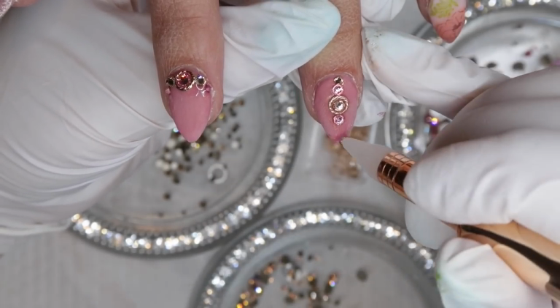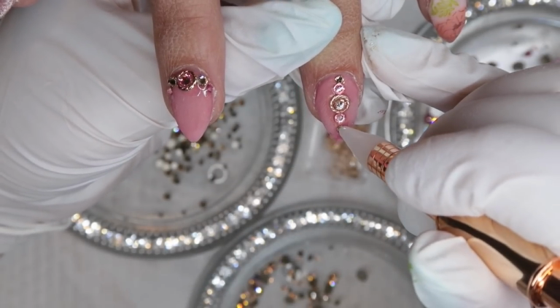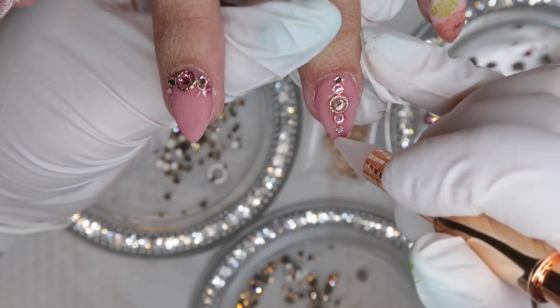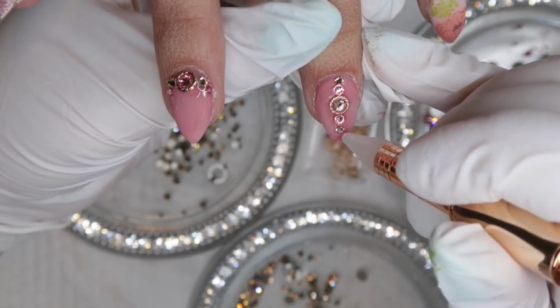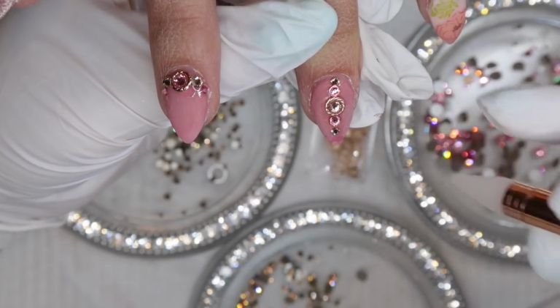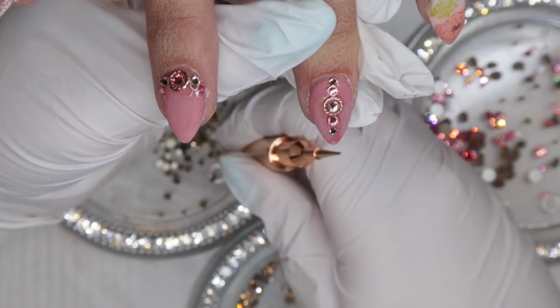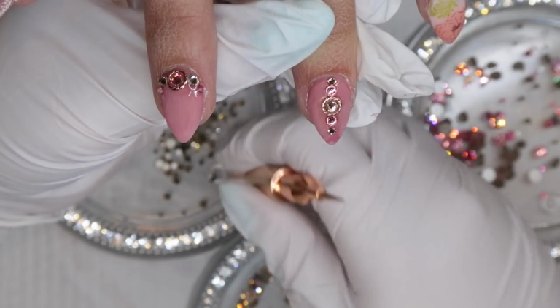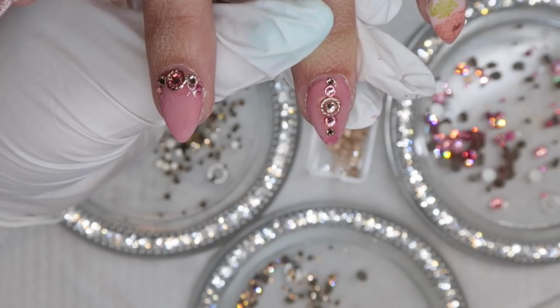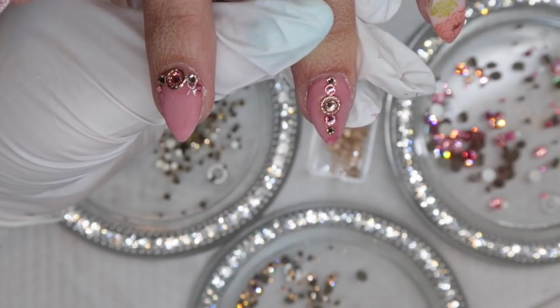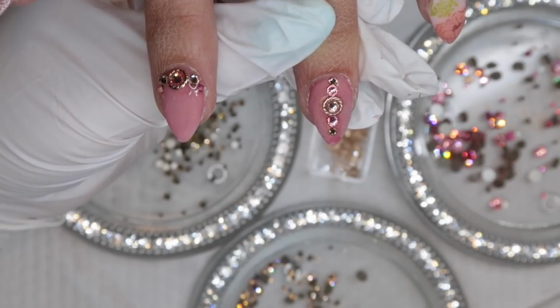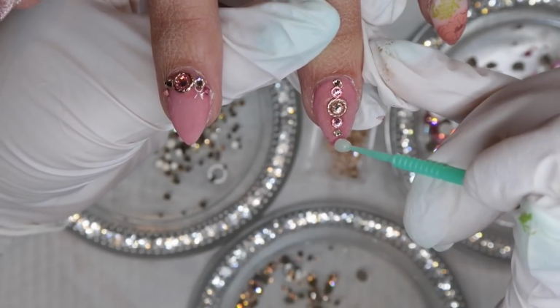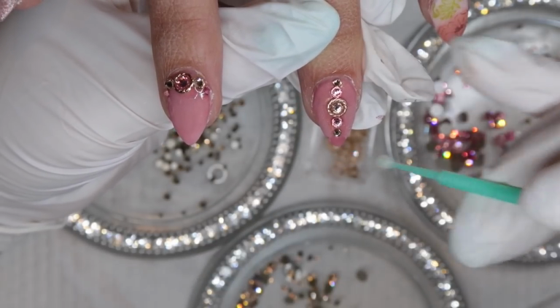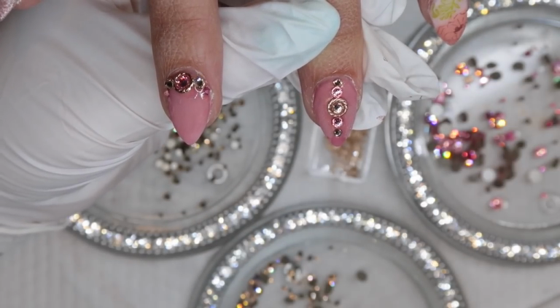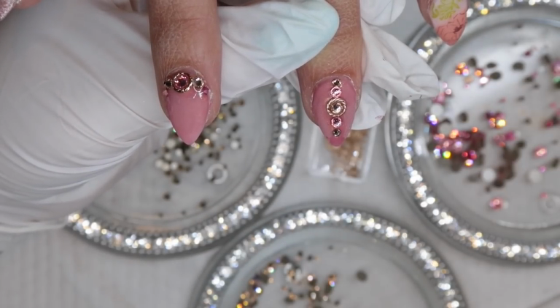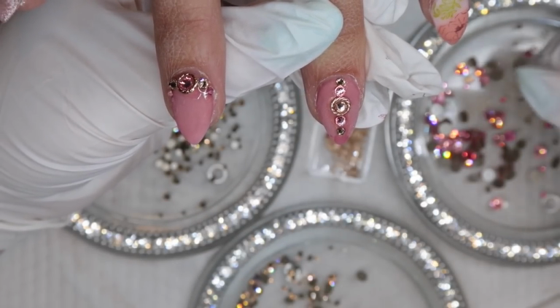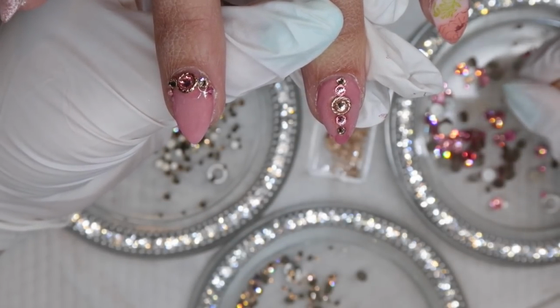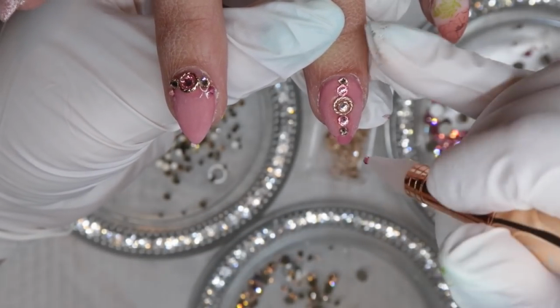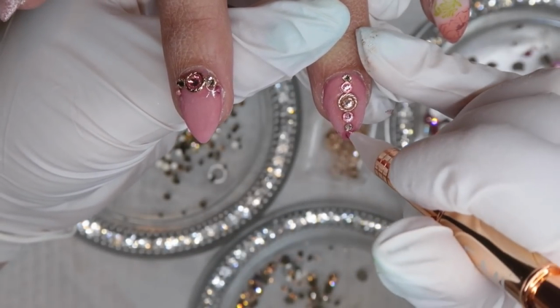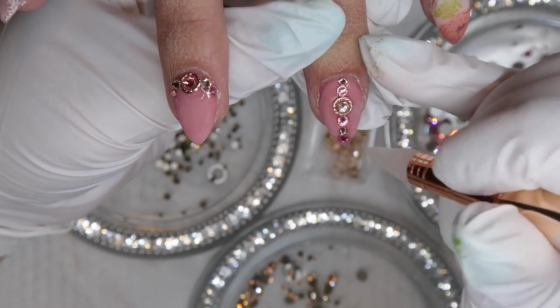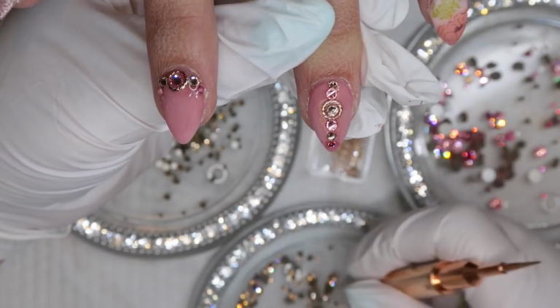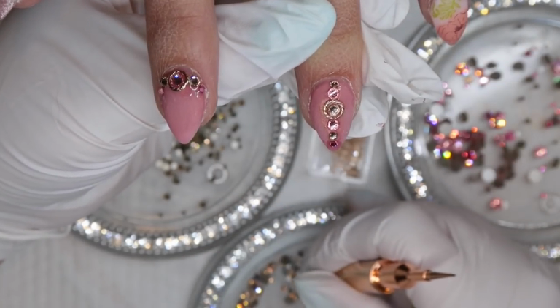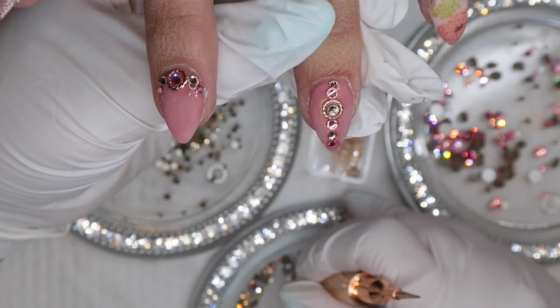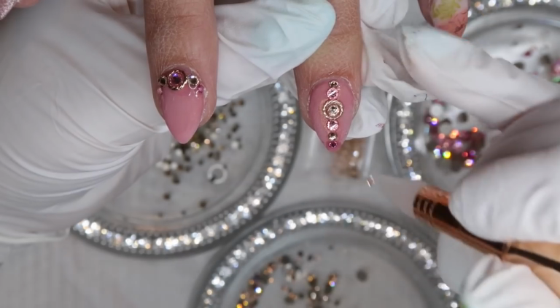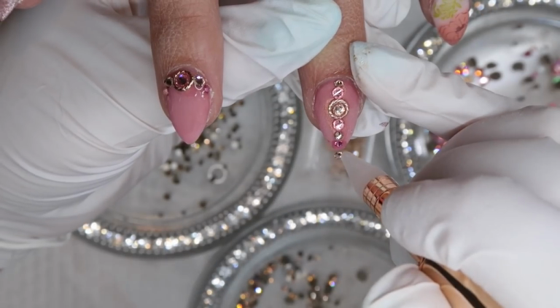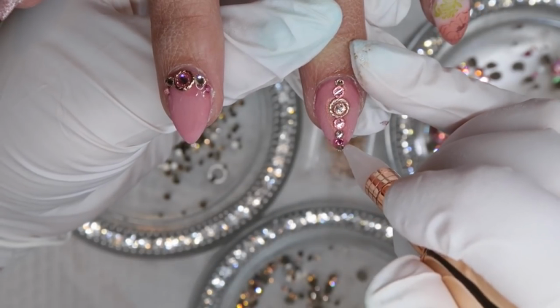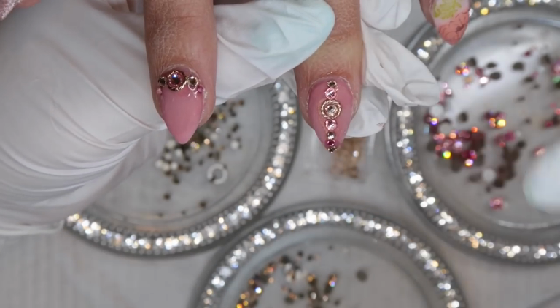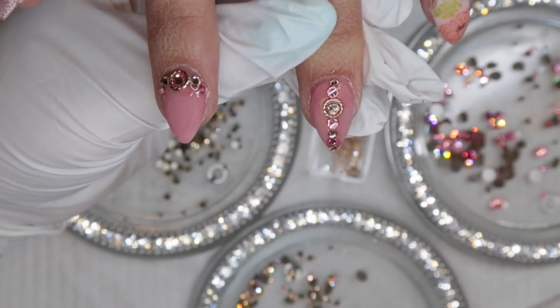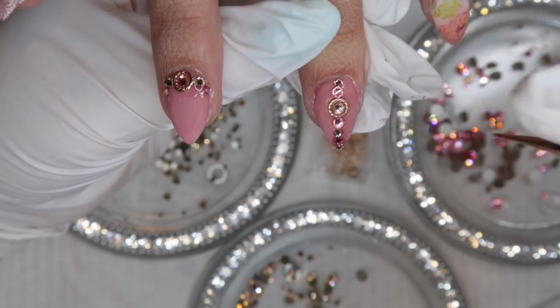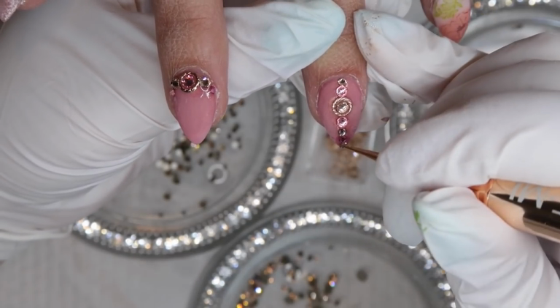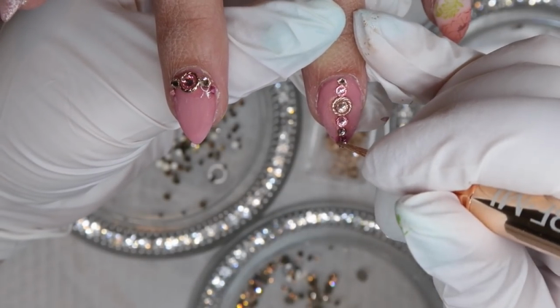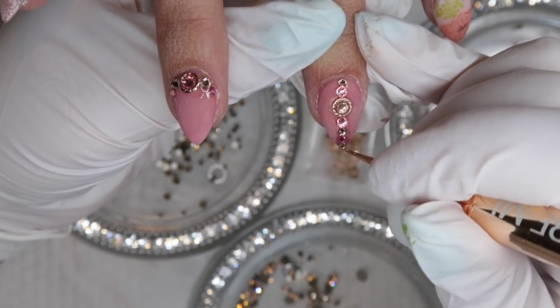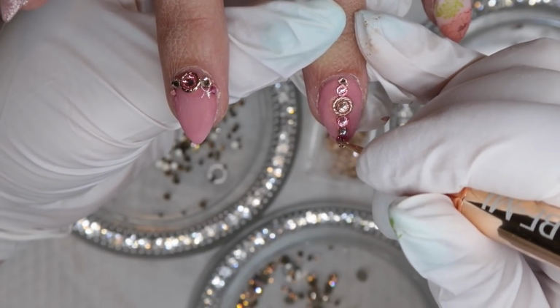When I'm applying my crystals, I just take a microbrush with a little bit of glue, drop it on the nail, put the crystal on top, and let it air dry. The glue just holds so well when you do this technique.